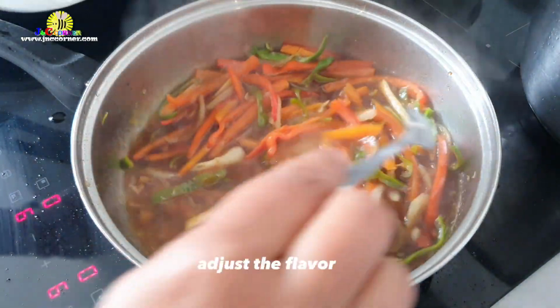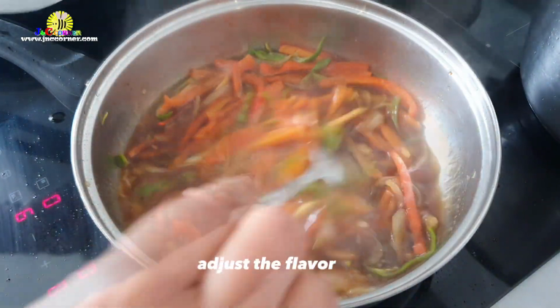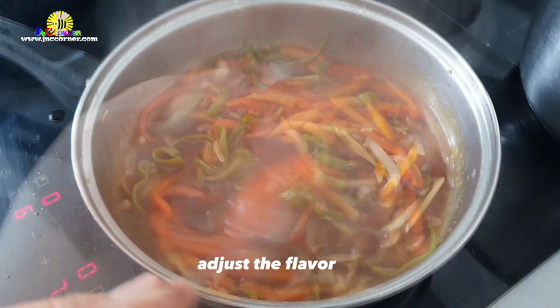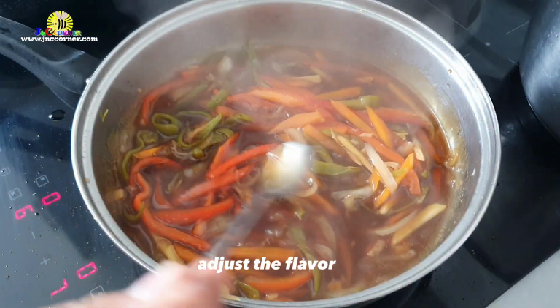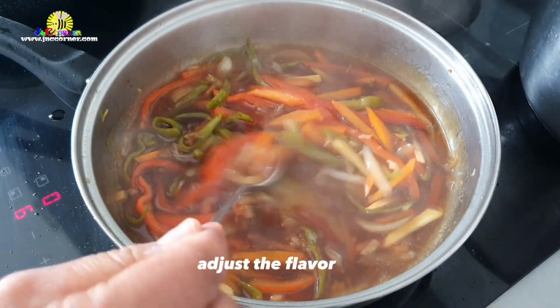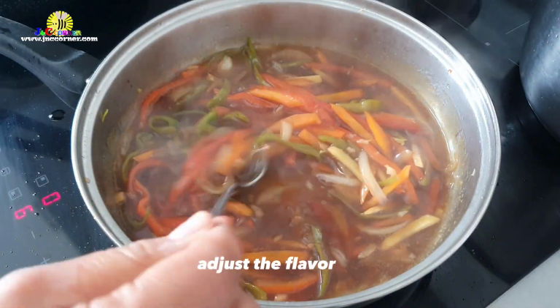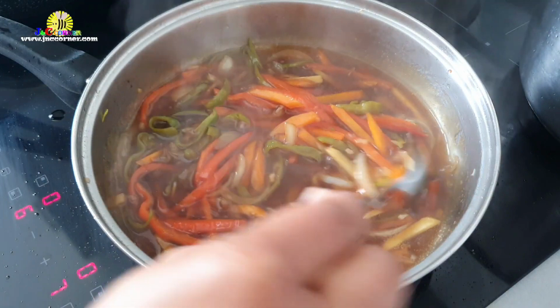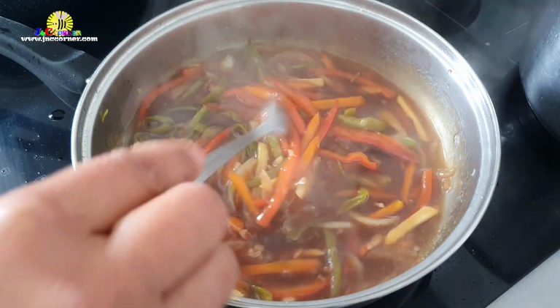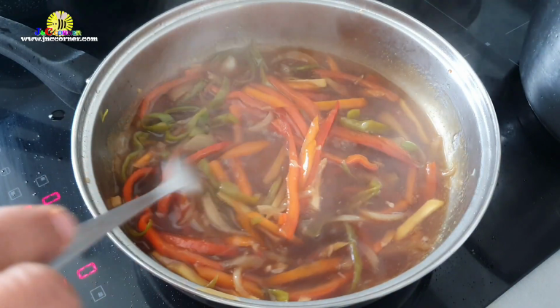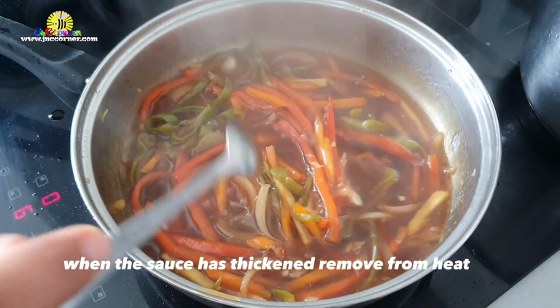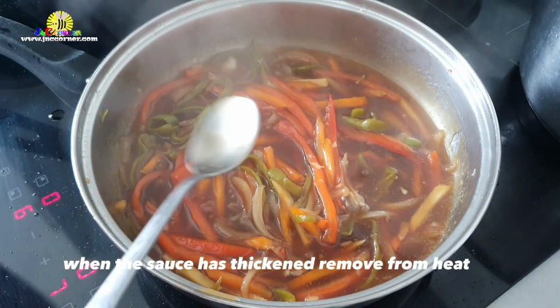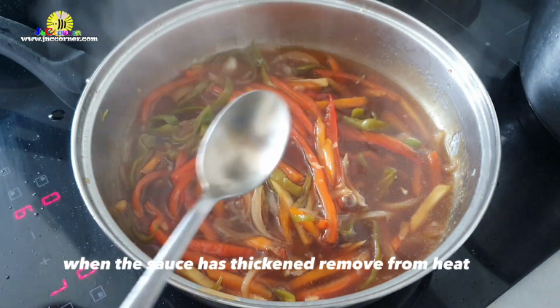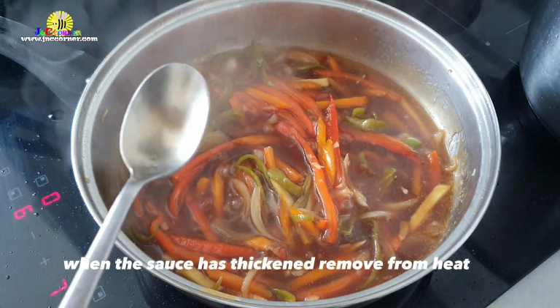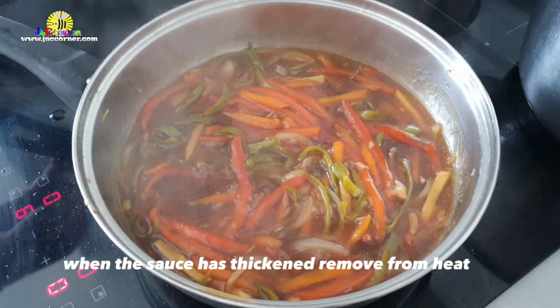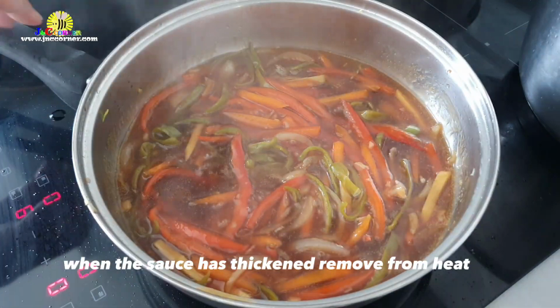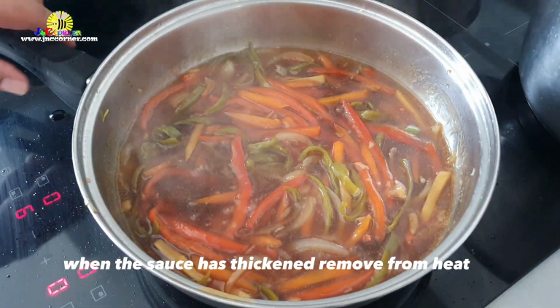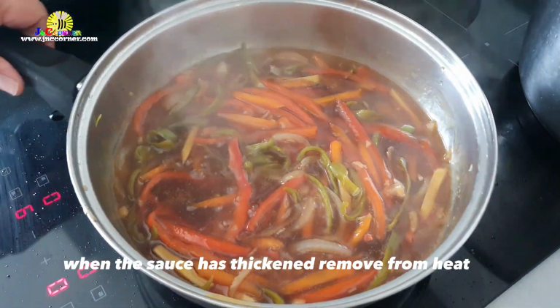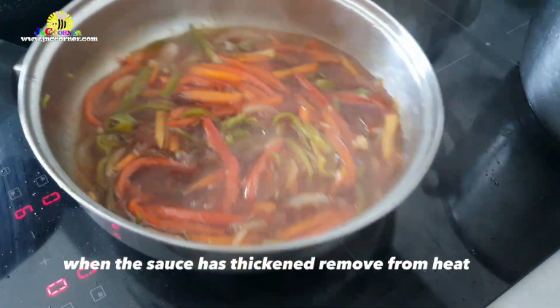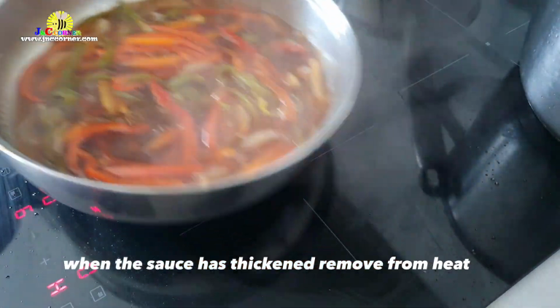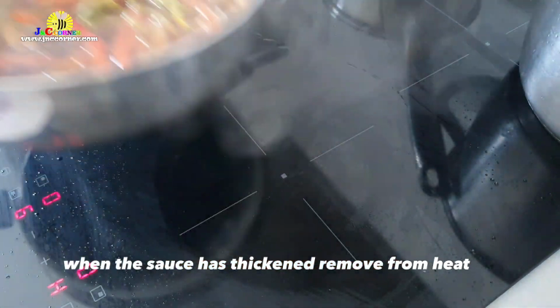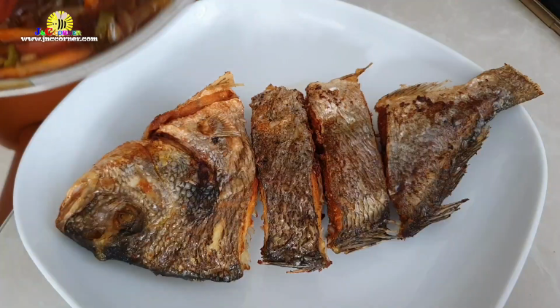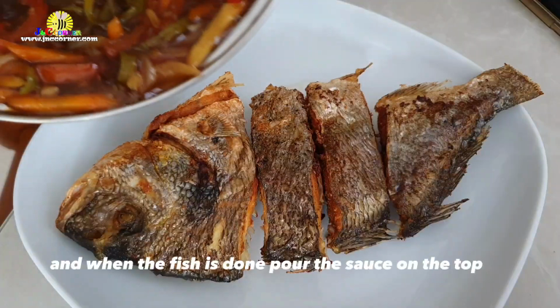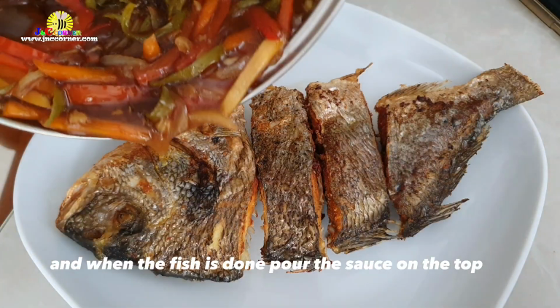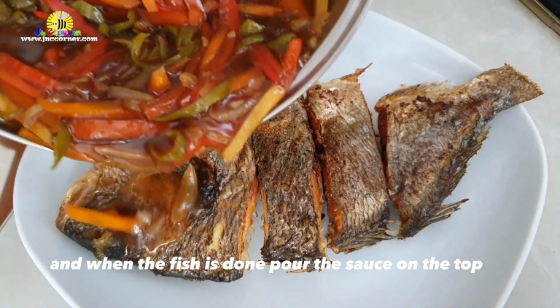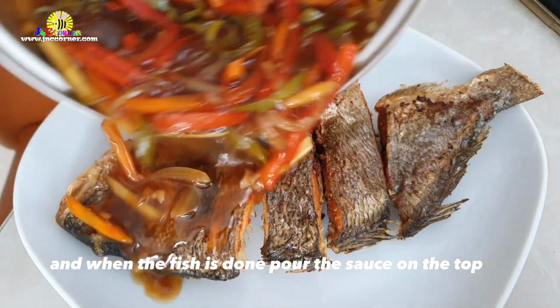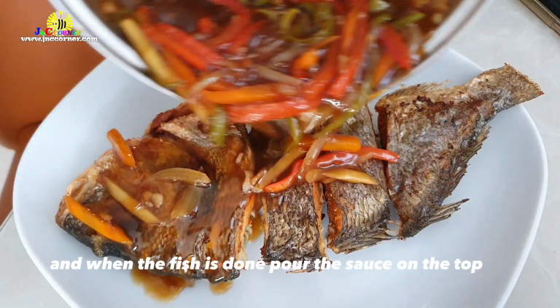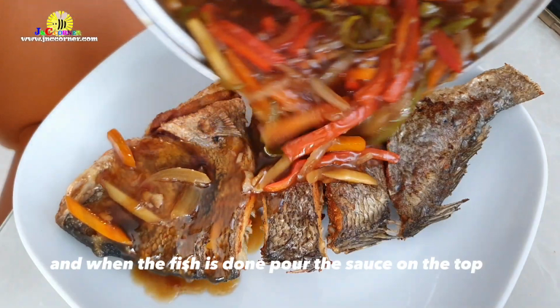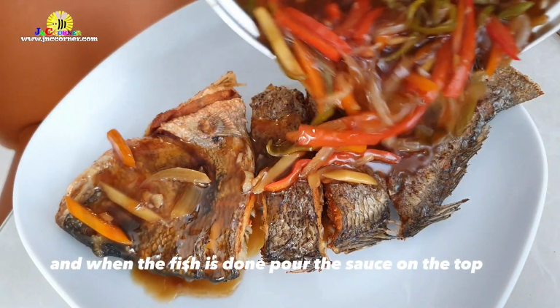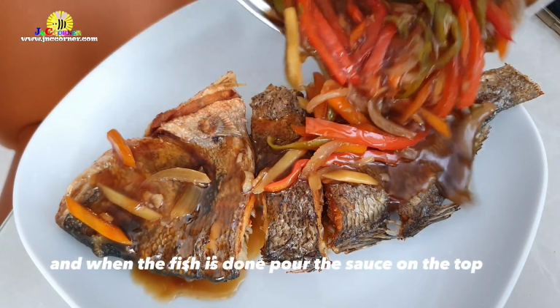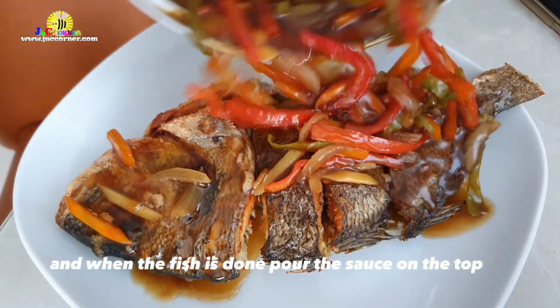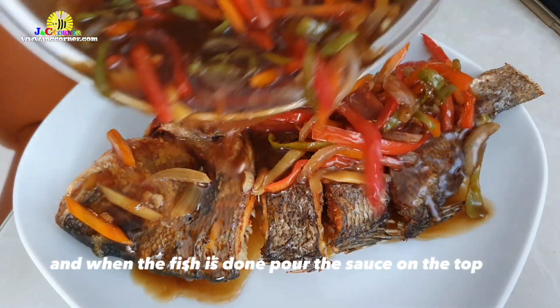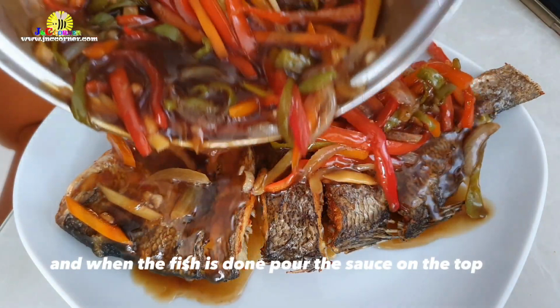Stir all the time to prevent lumps from forming. Adjust the flavor. When the sauce has thickened, remove from heat. When the fish is done, pour the sauce on top.